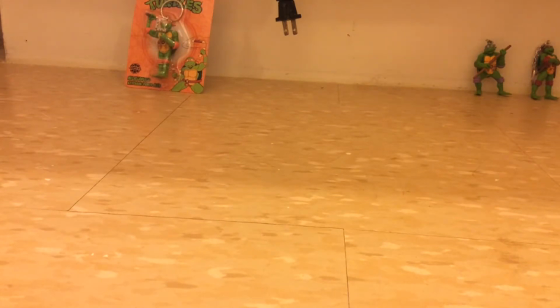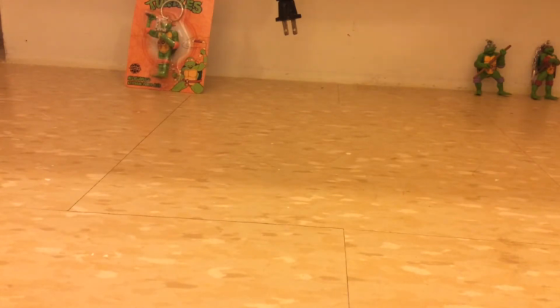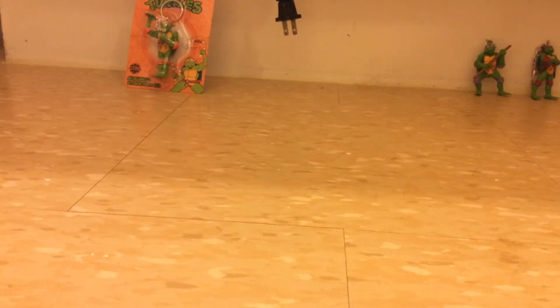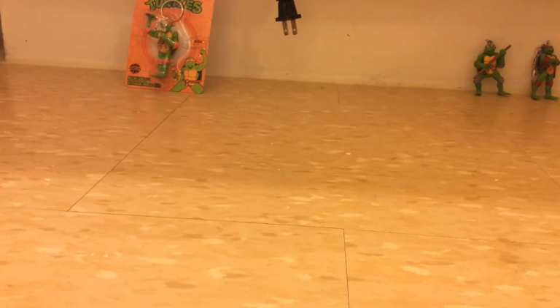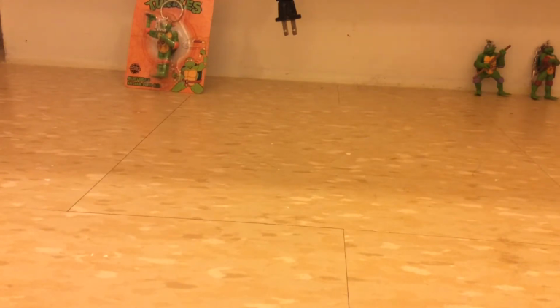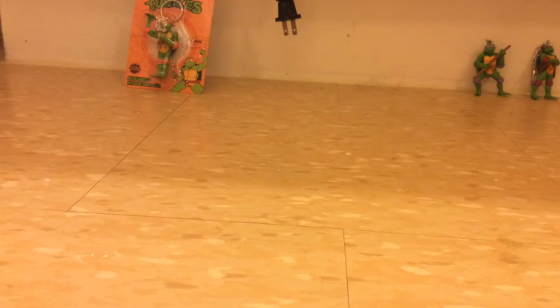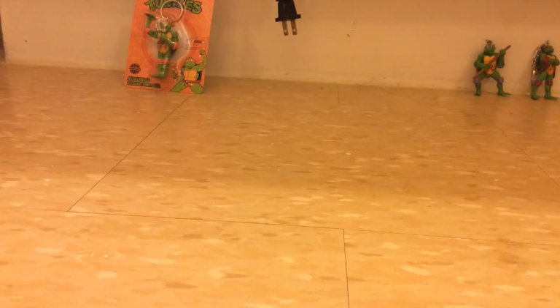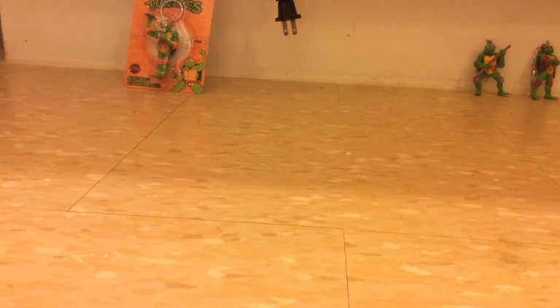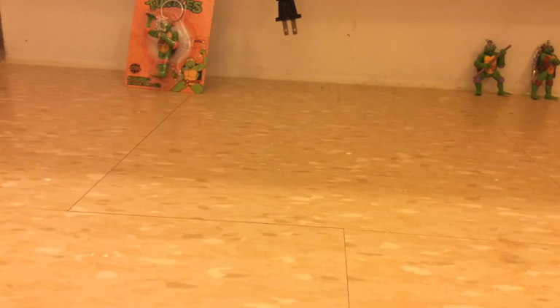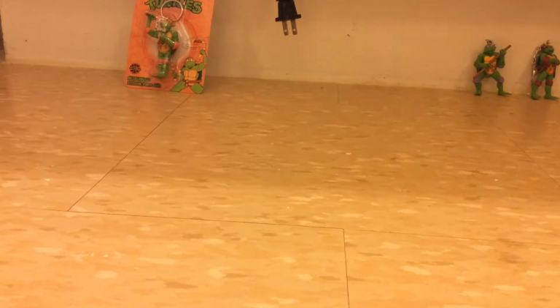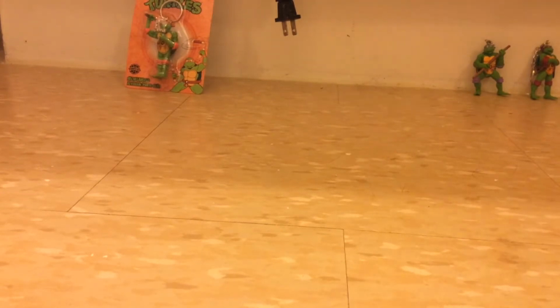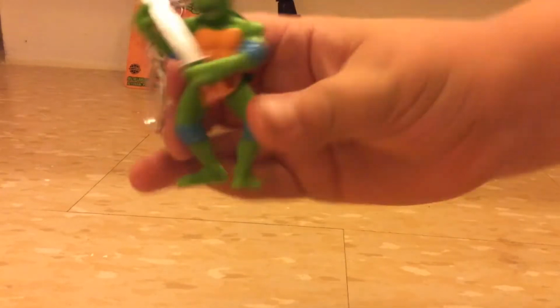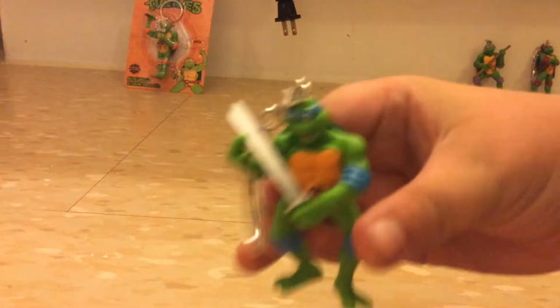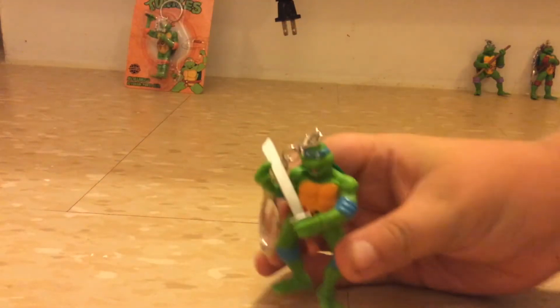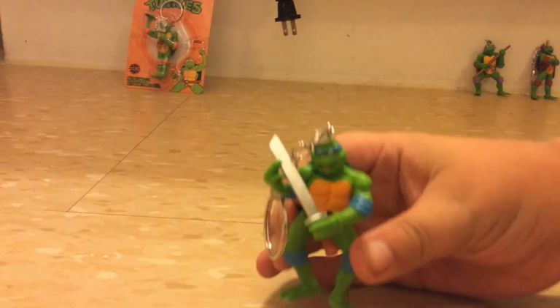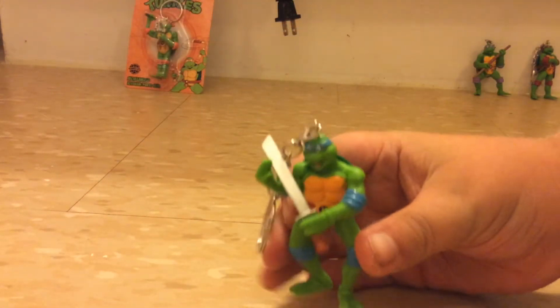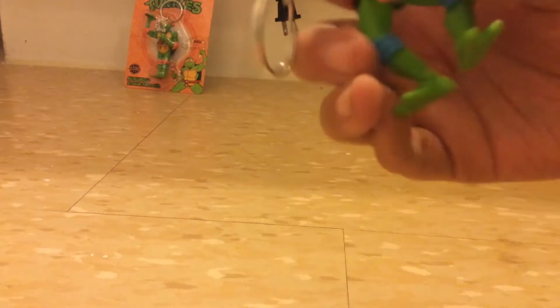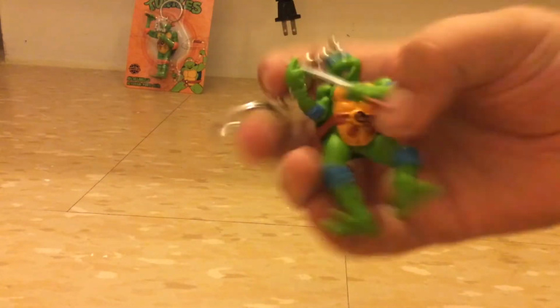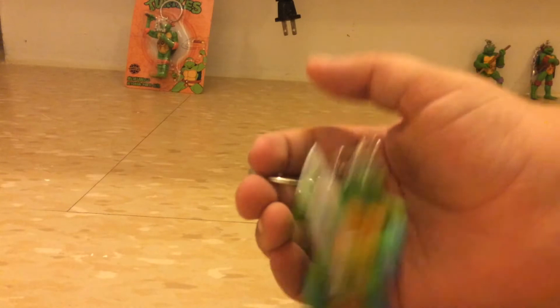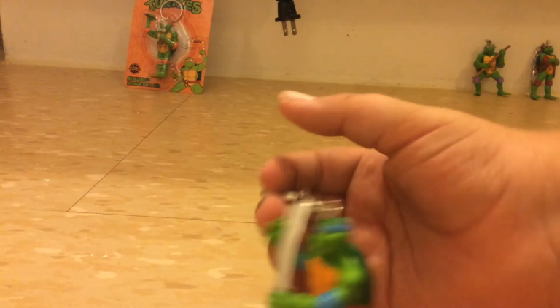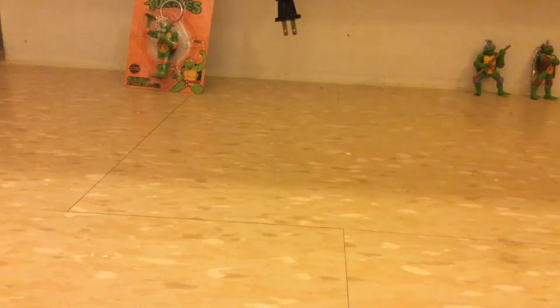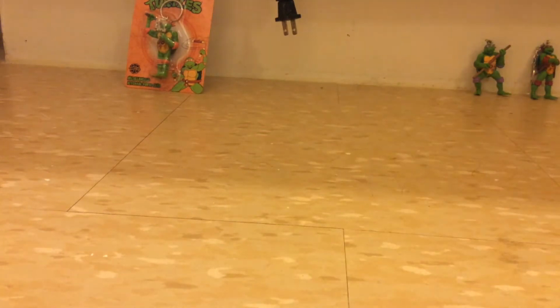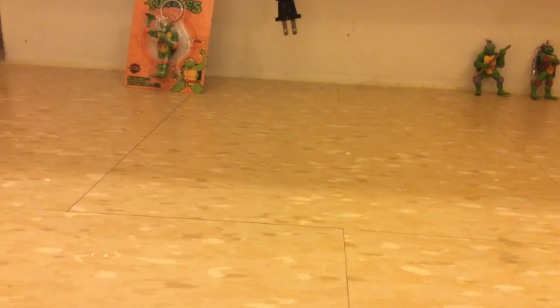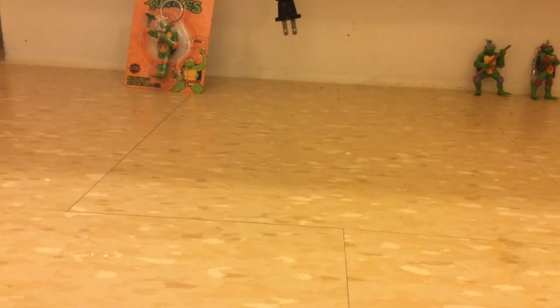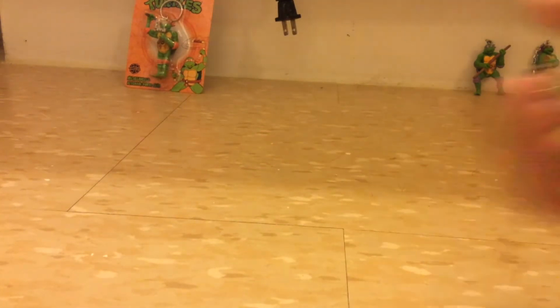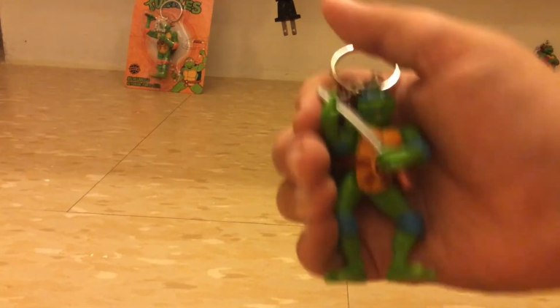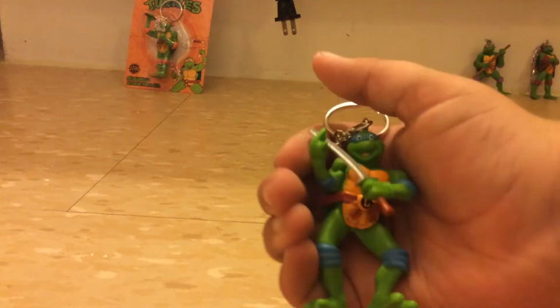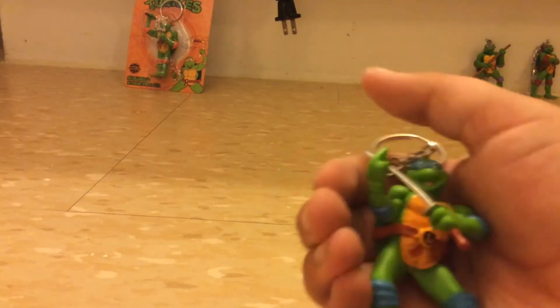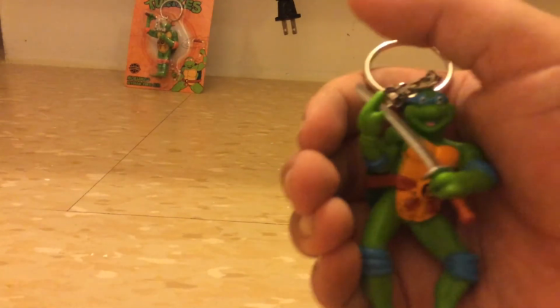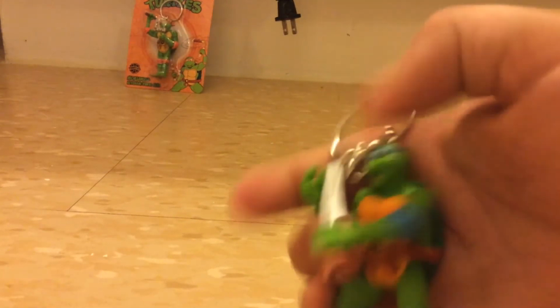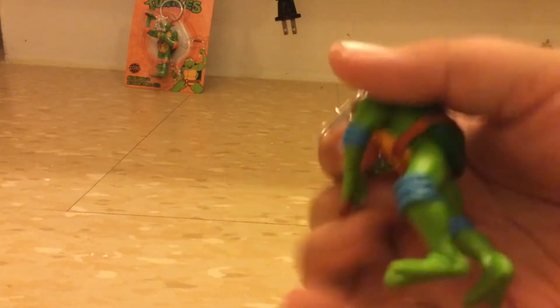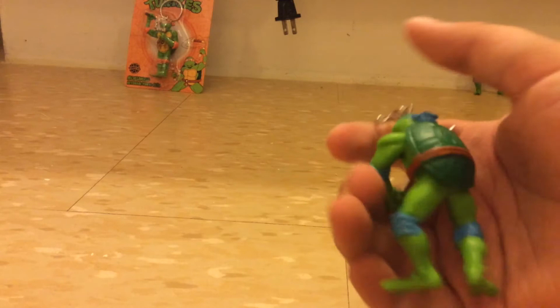That was so easy. Now here's Leo. Here's the front, here's the back.